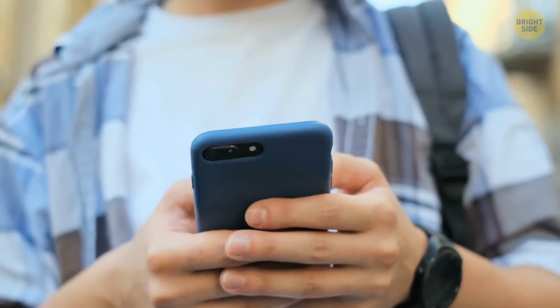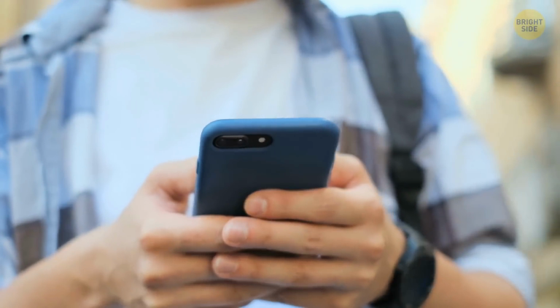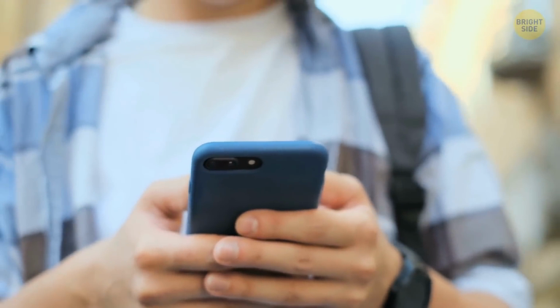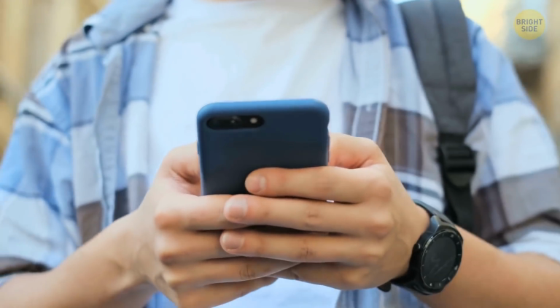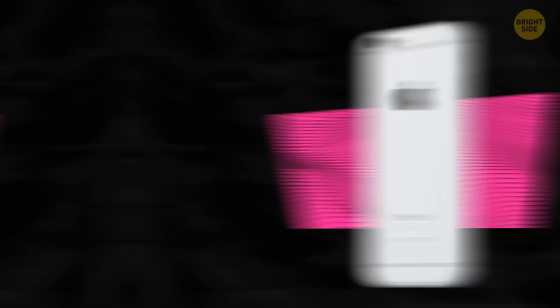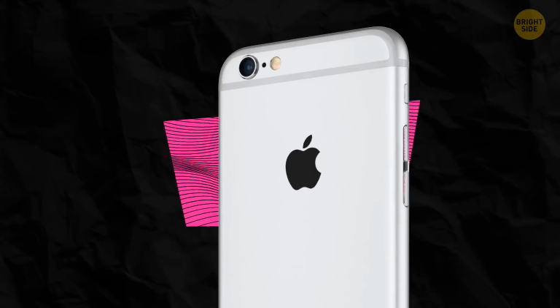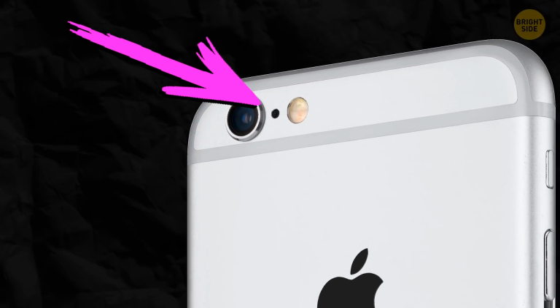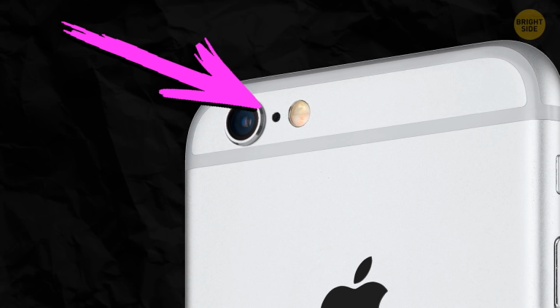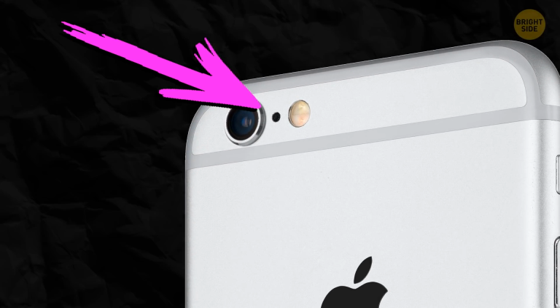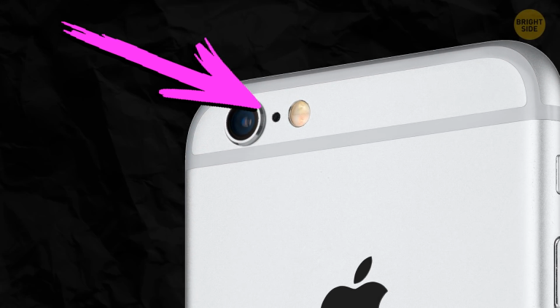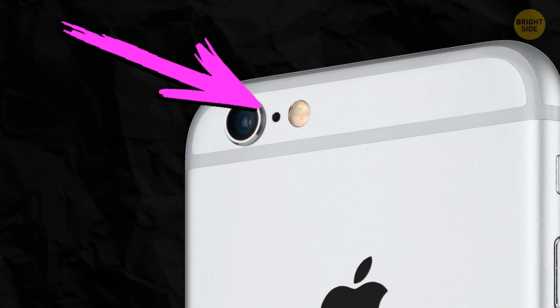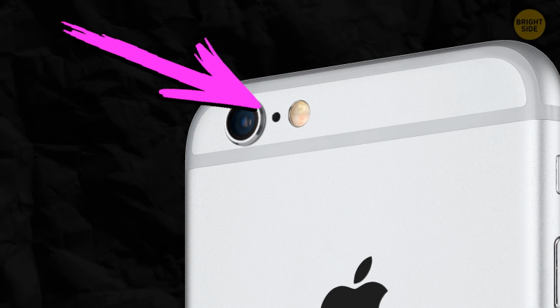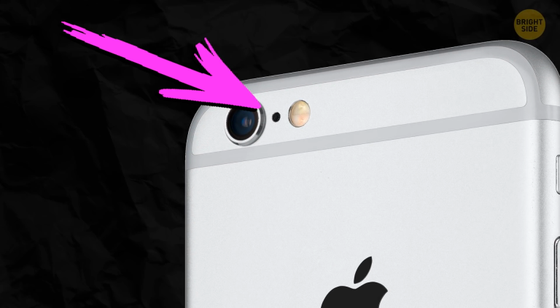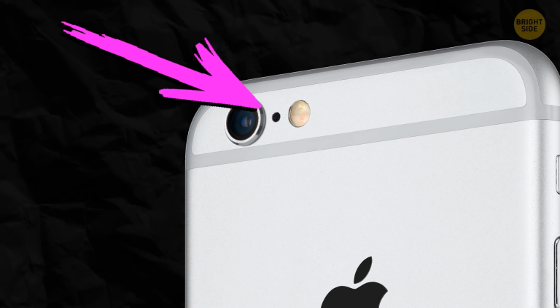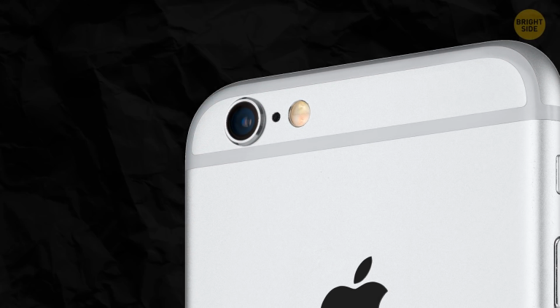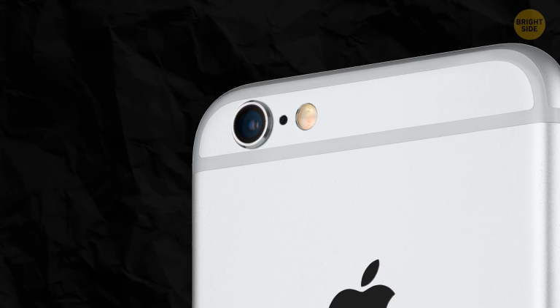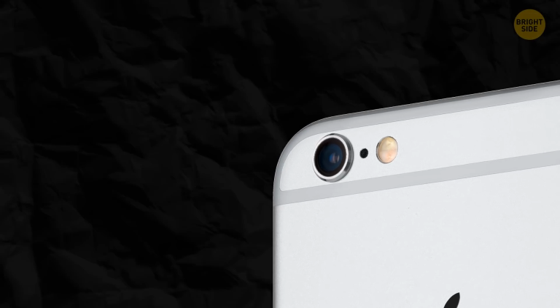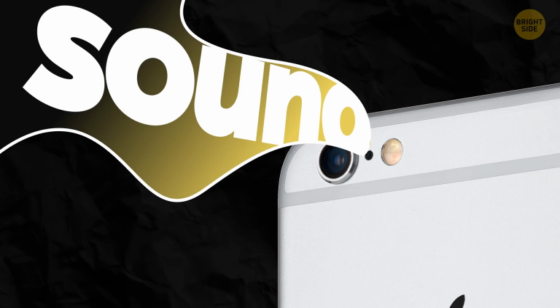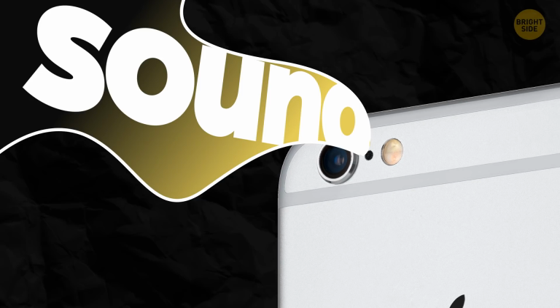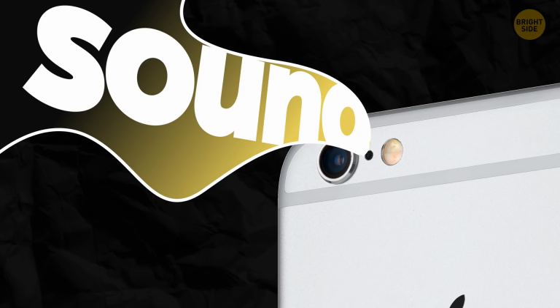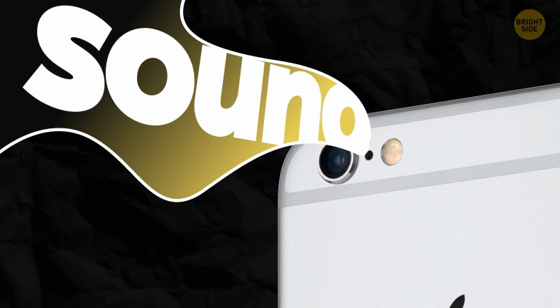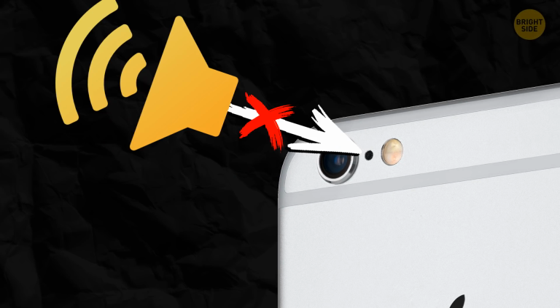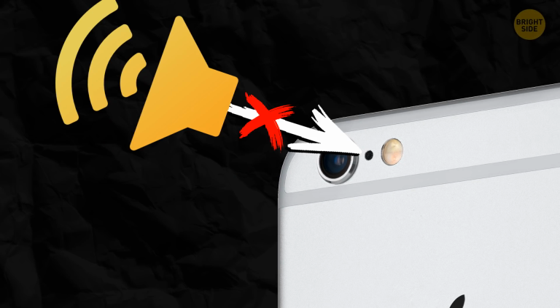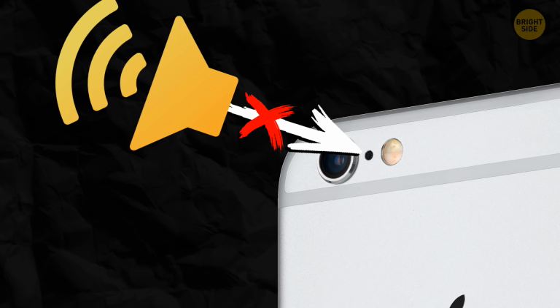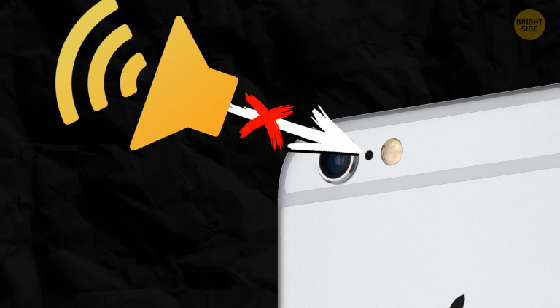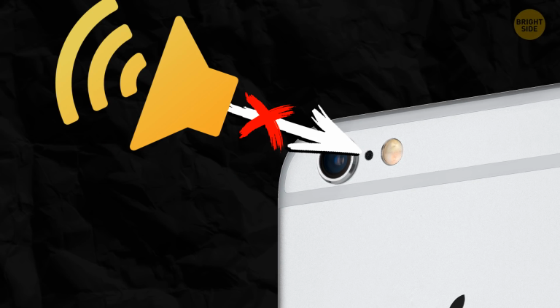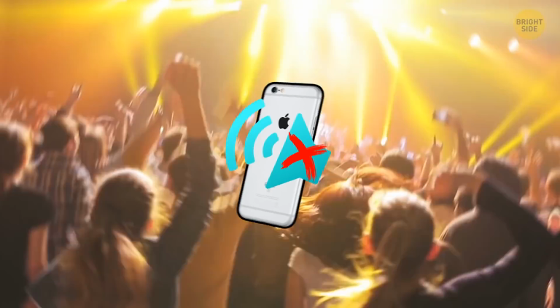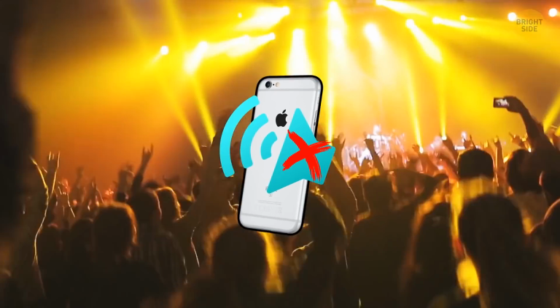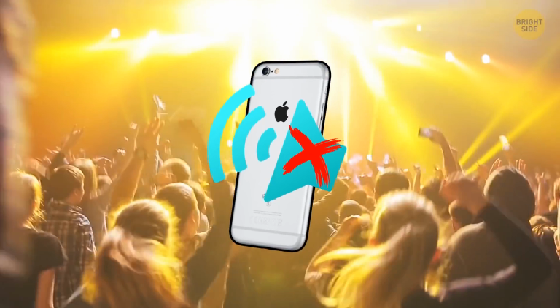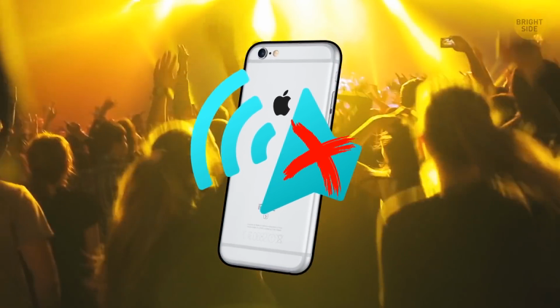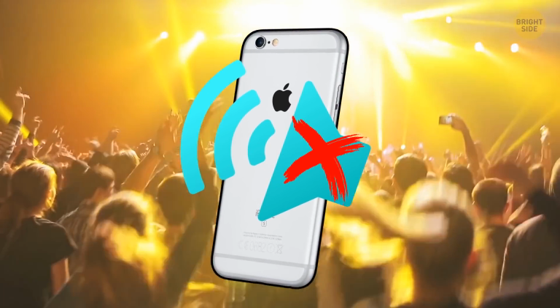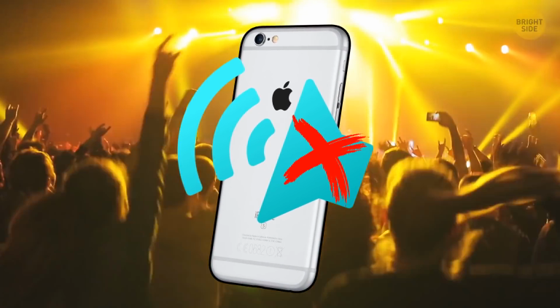If you're an iPhone user, you must have noticed a small black dot between the flash and the lens on the back of your phone. The dot is there to provide you with better sound quality. It also cancels out background noise, especially if you're in some crowded place like a concert hall.